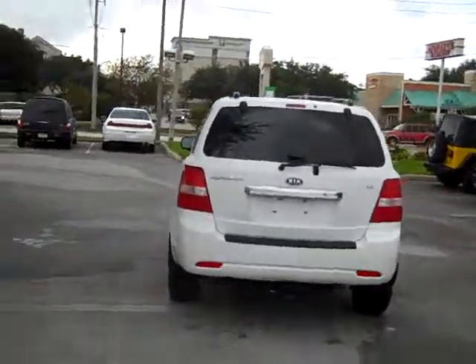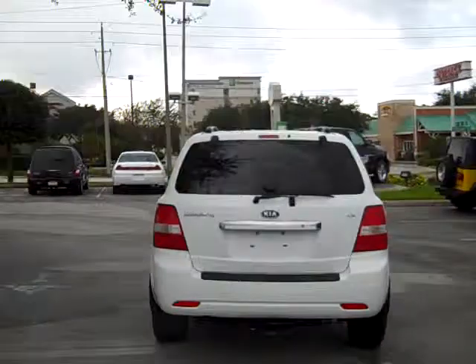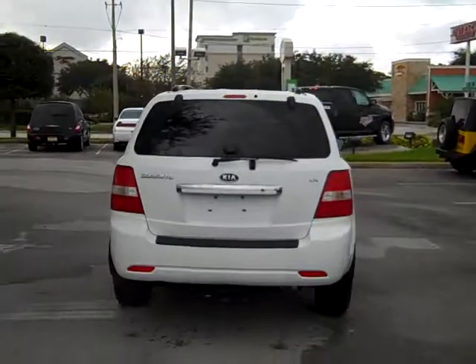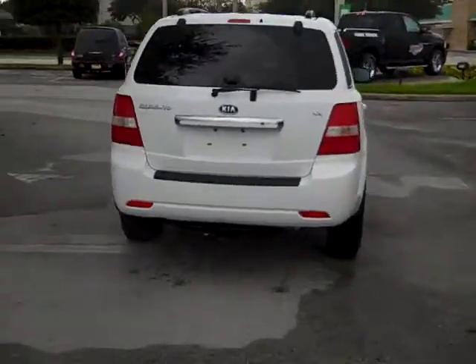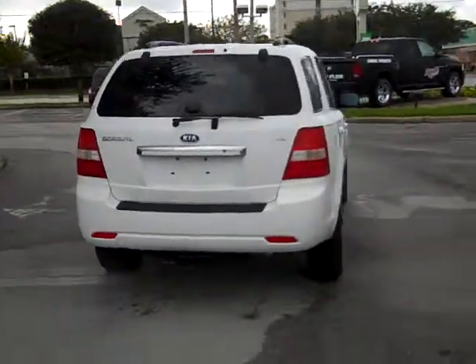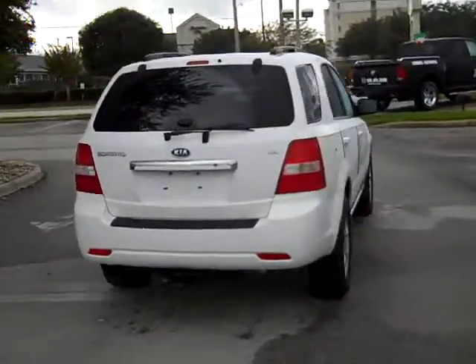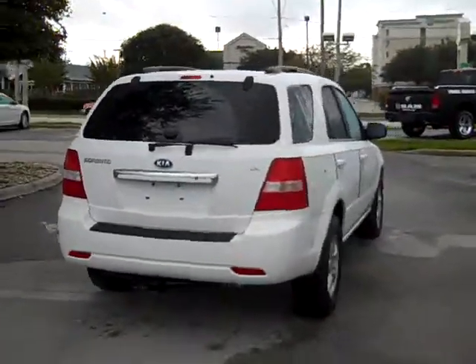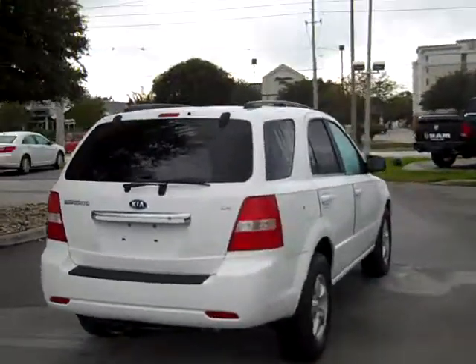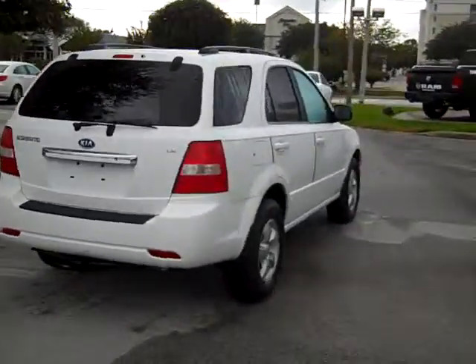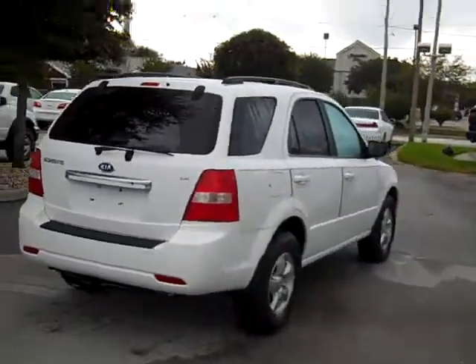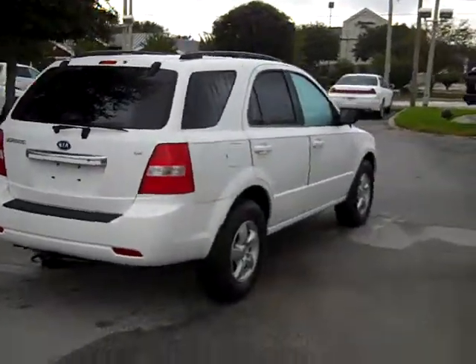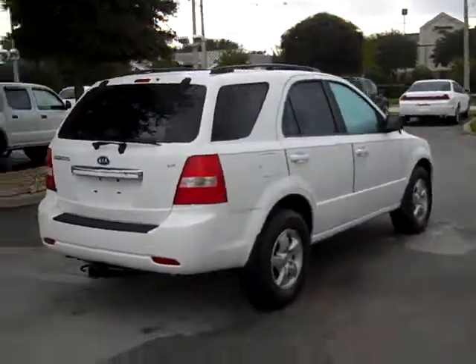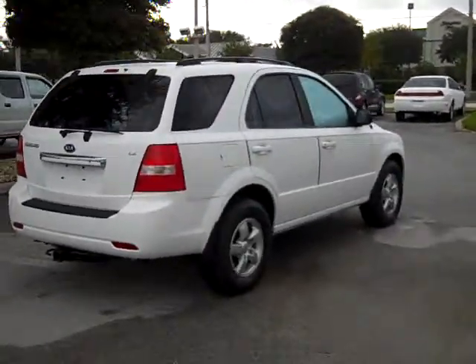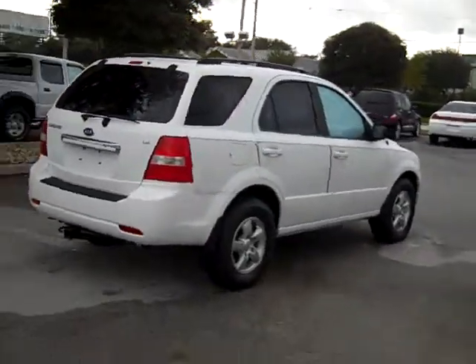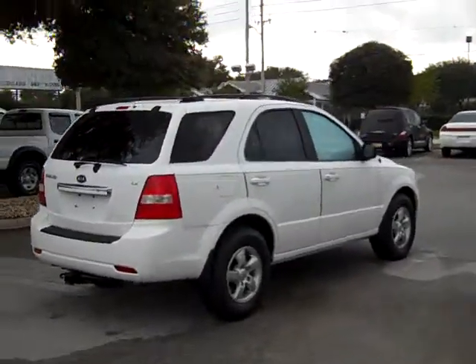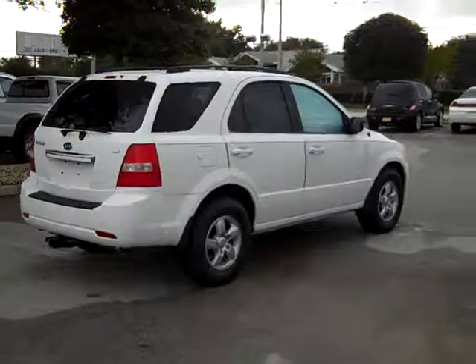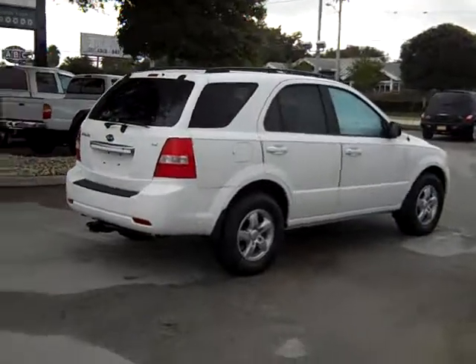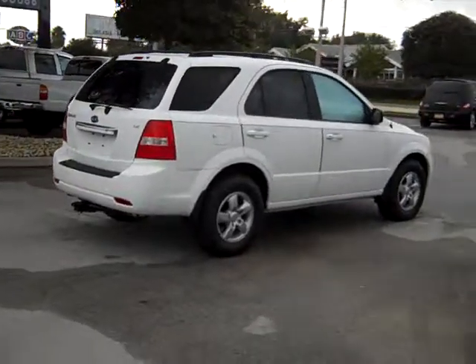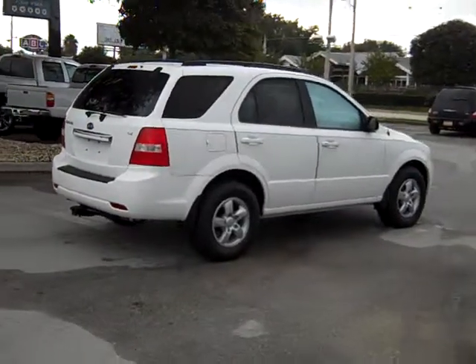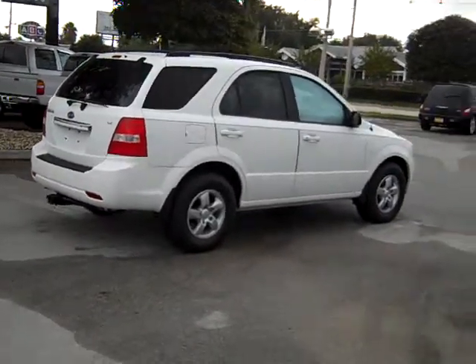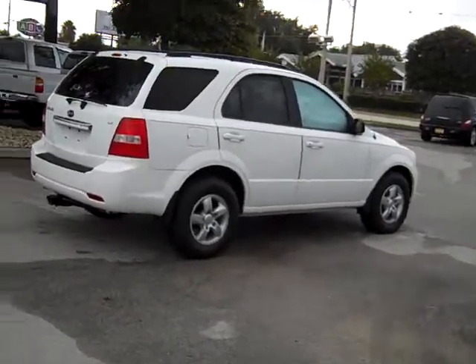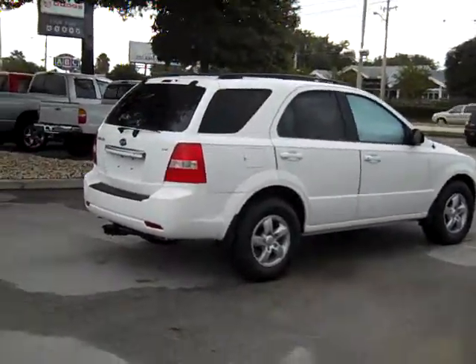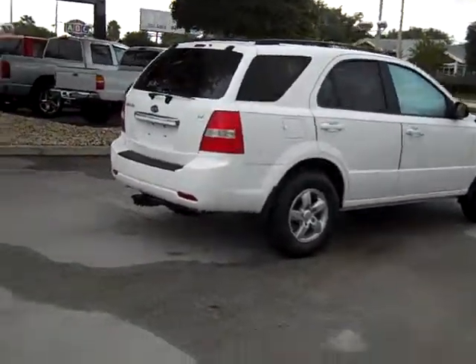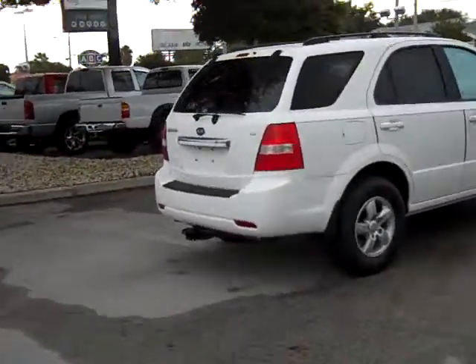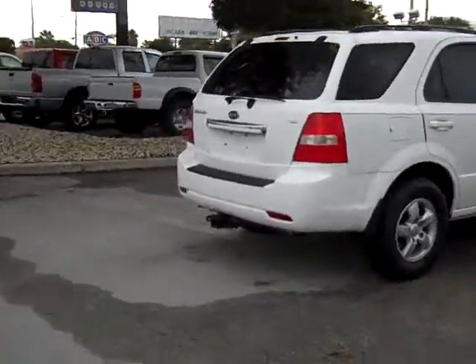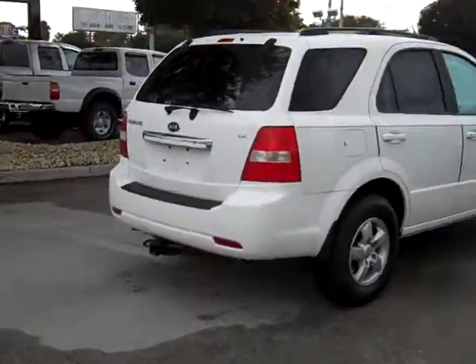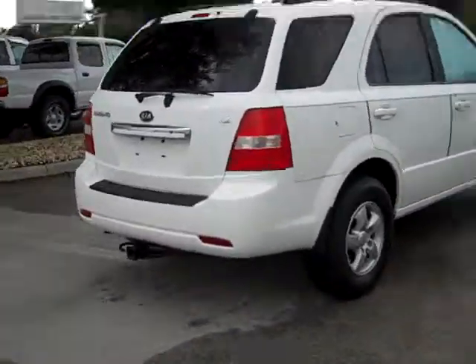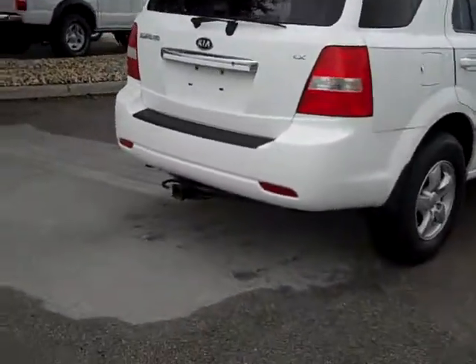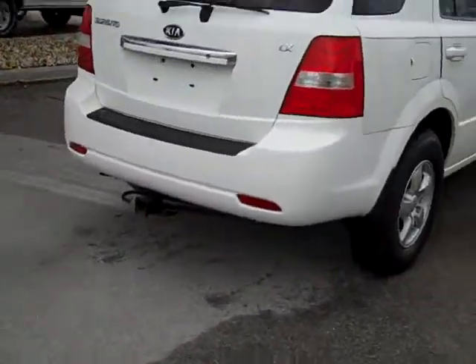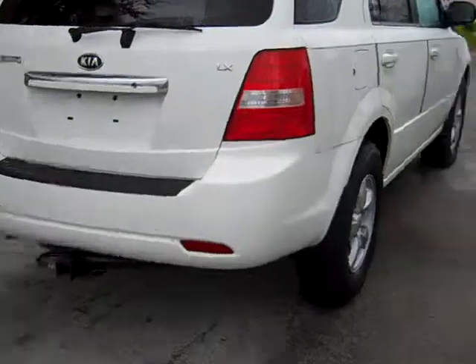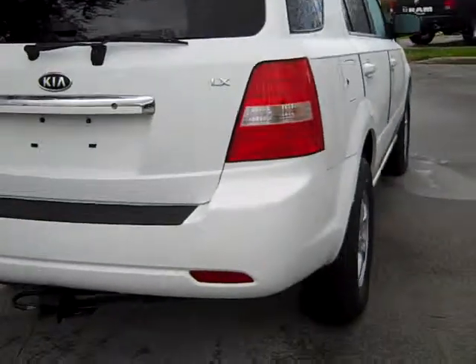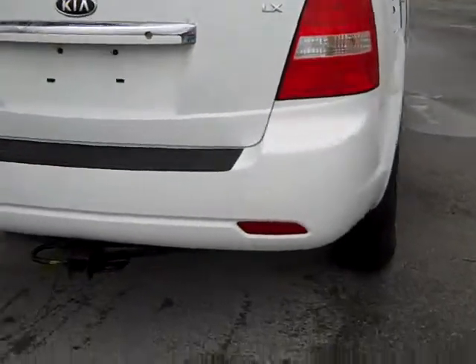Also, while I'm walking around the exterior of the vehicle, I would like to tell you a little bit about it. This is a one-owner vehicle and as you can see here, it is equipped with trailer tow.